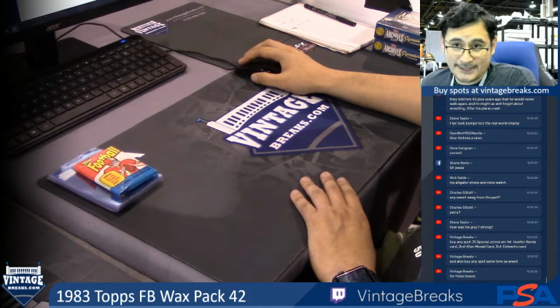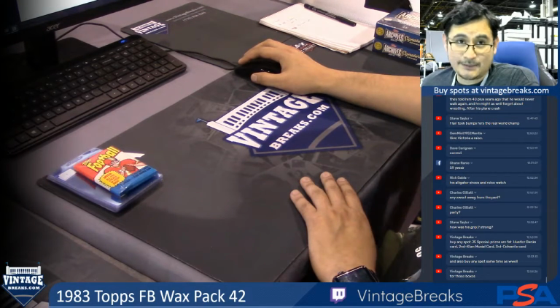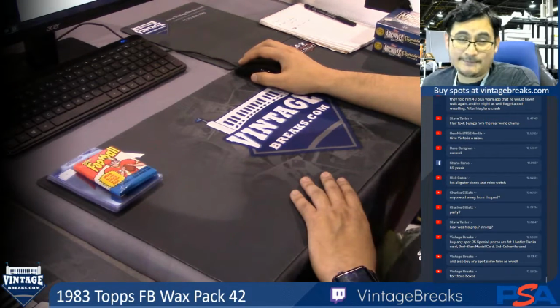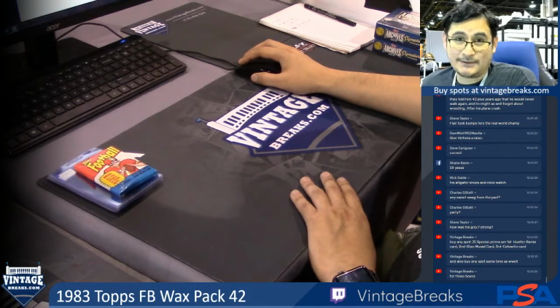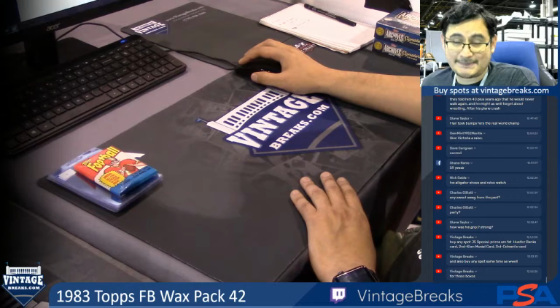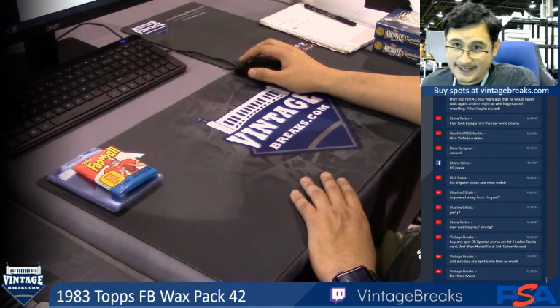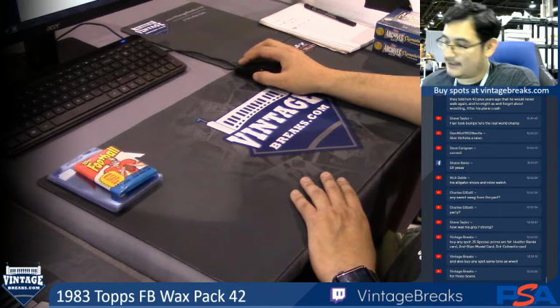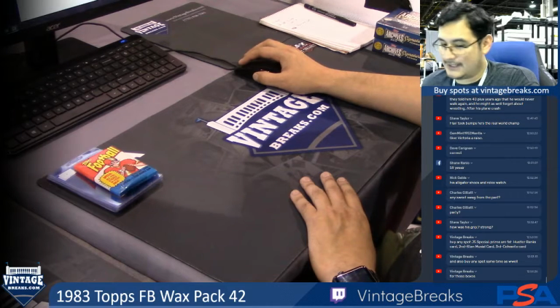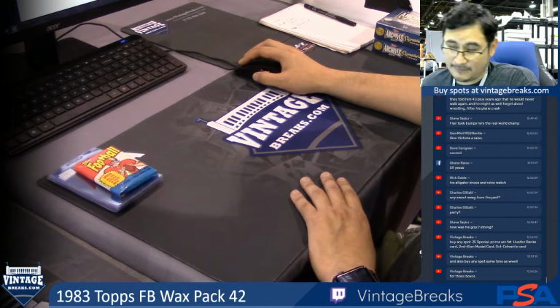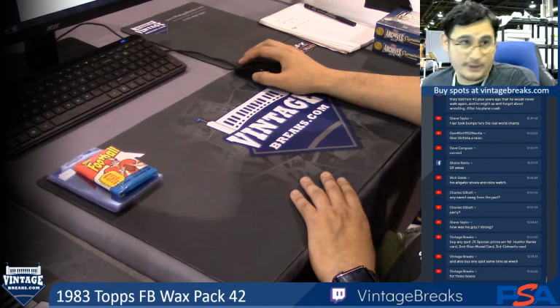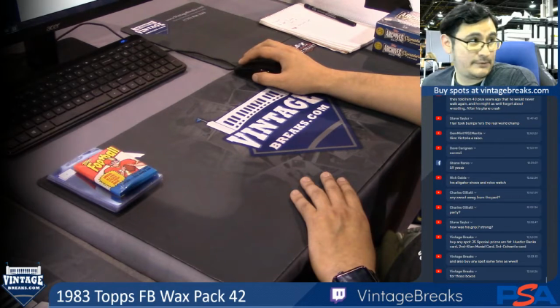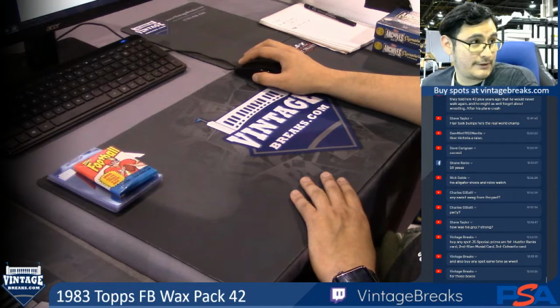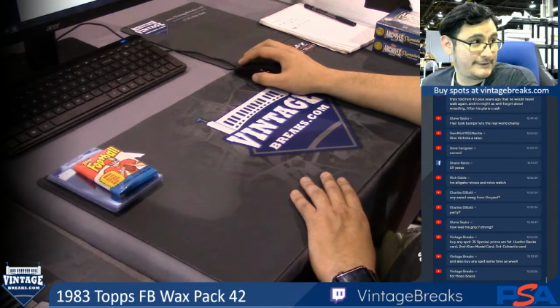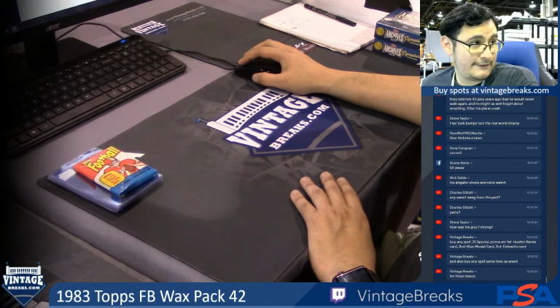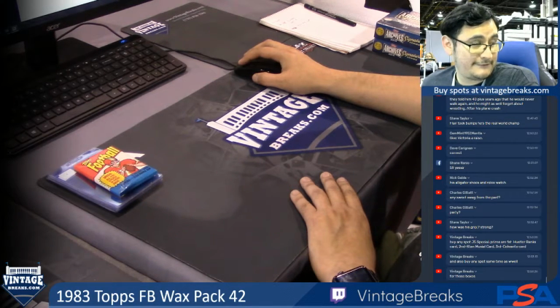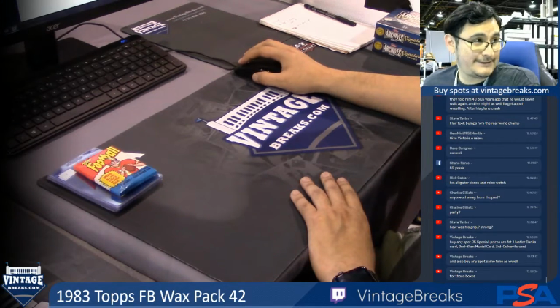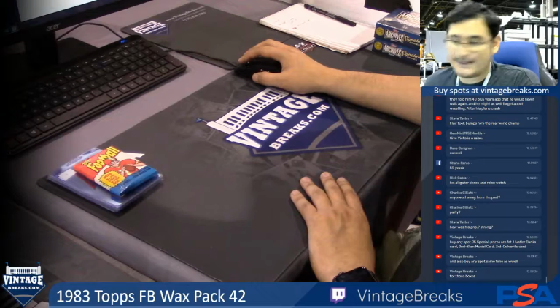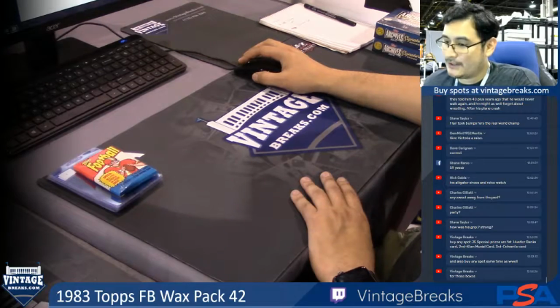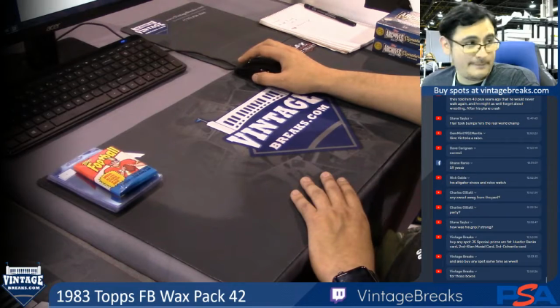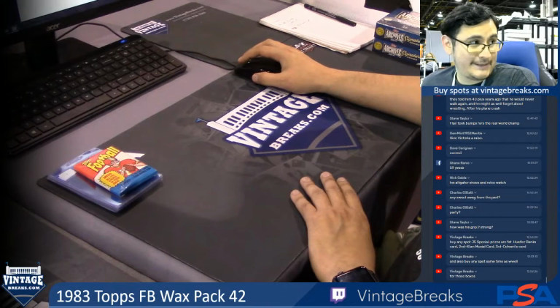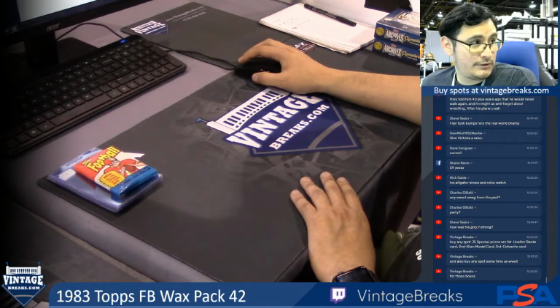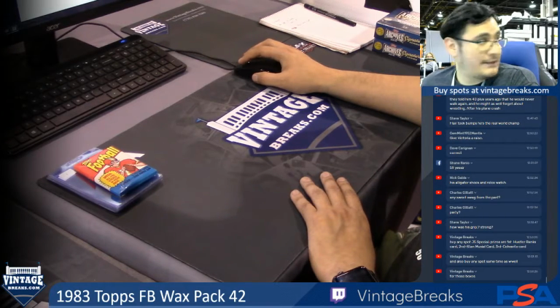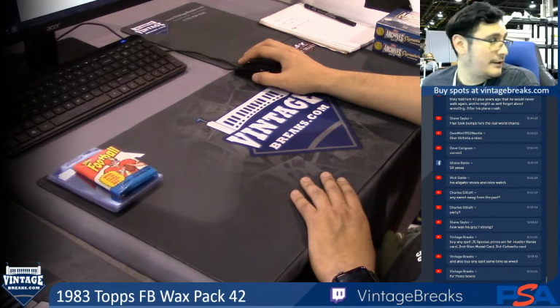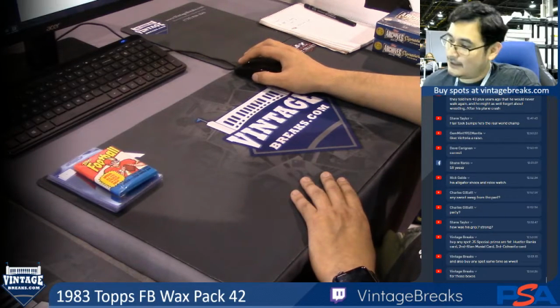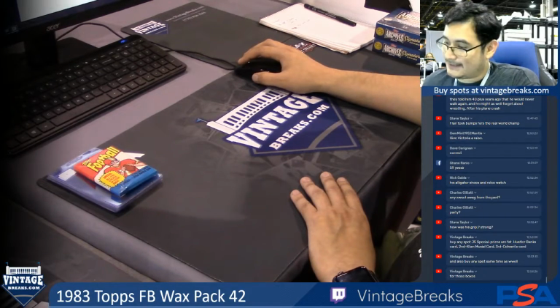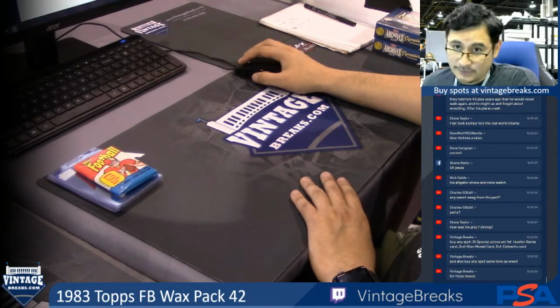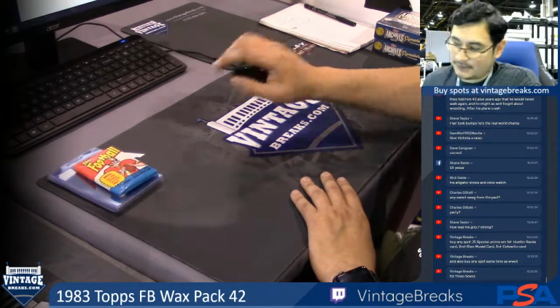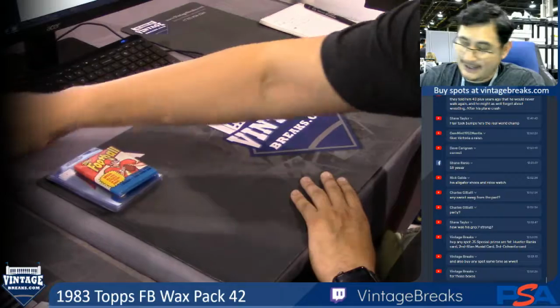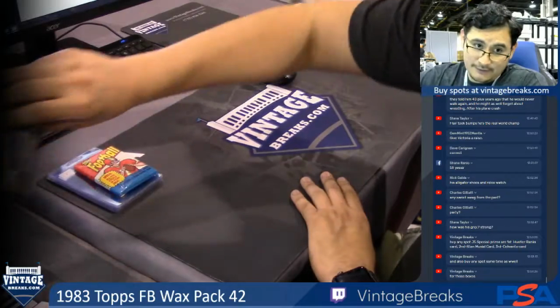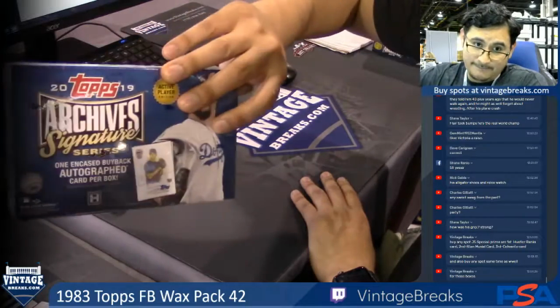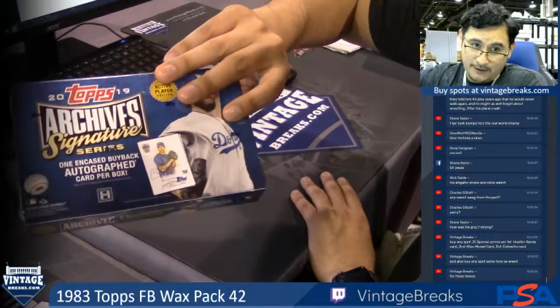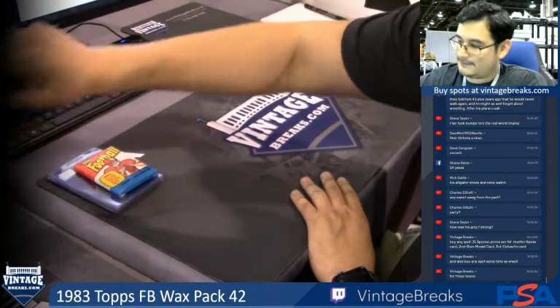You guys get to double dip. All you gotta do is buy a spot into anything and you get in. I'm giving away three baseball thrill cards from 1959 Topps — Ernie Banks, Stan Musial, and Rocky Colavito. And then the top two names will get an autograph card from this box.